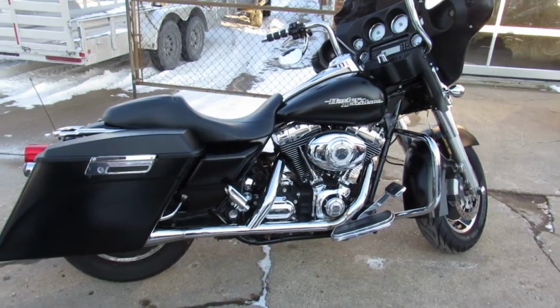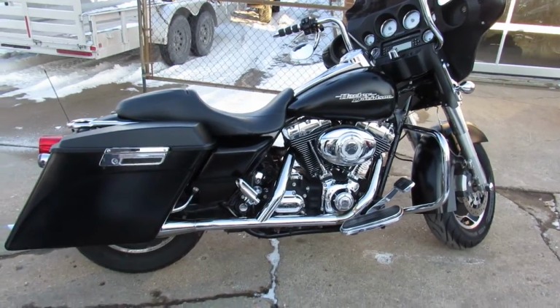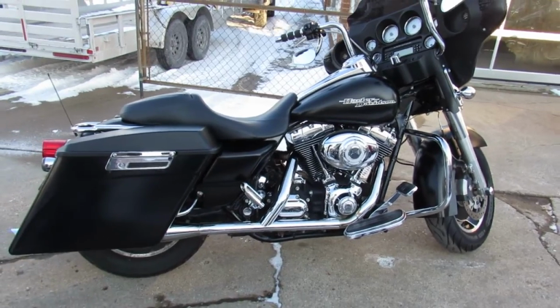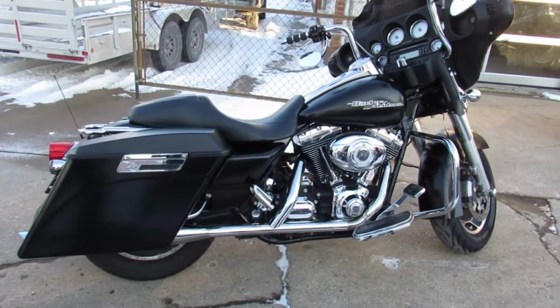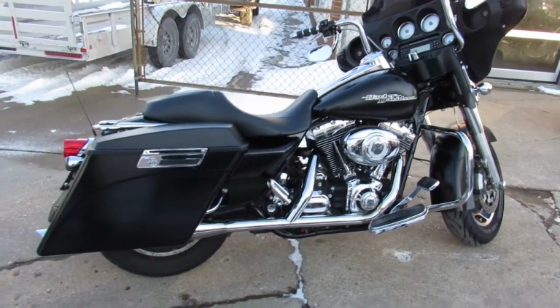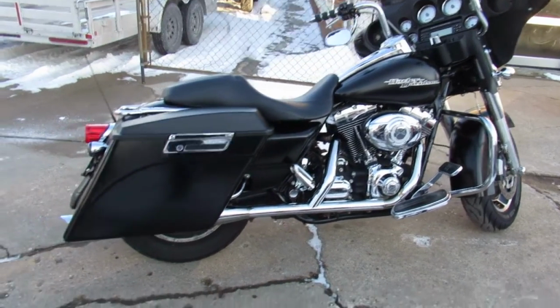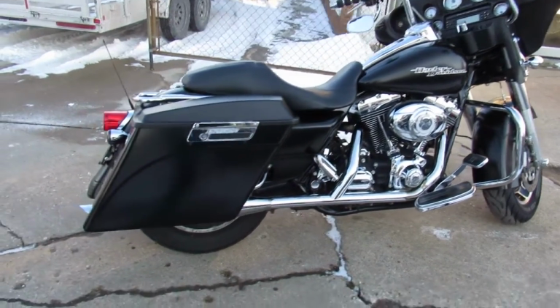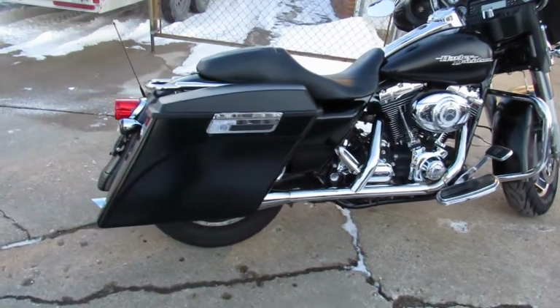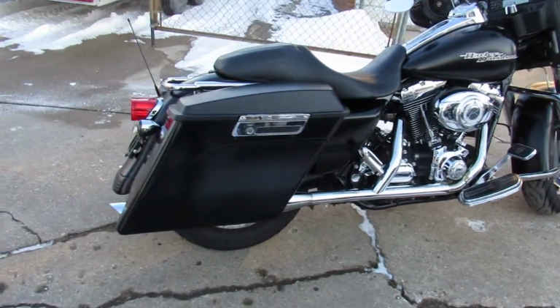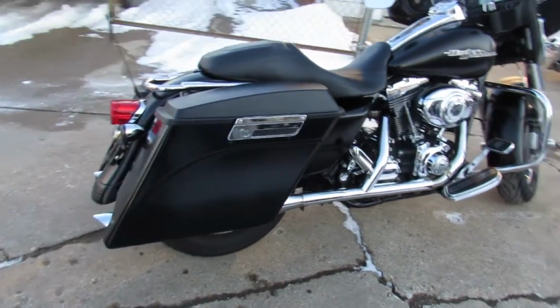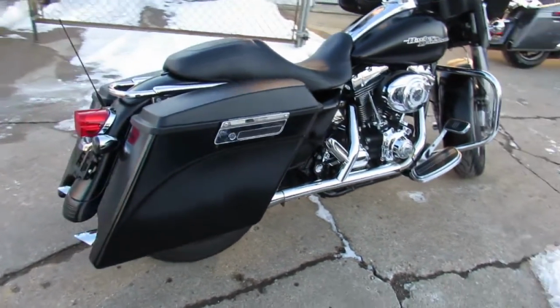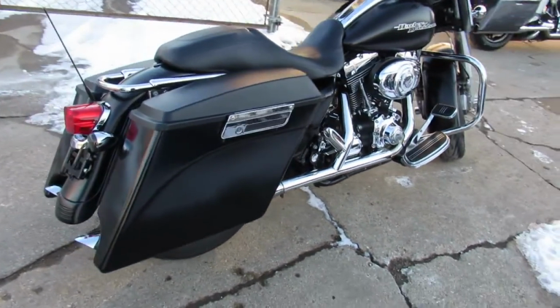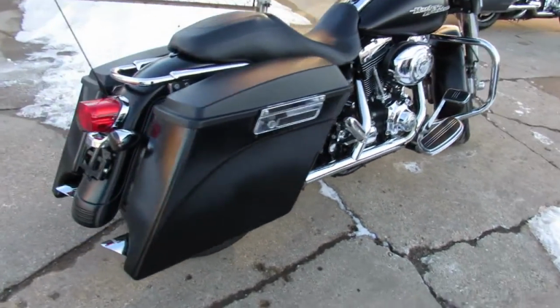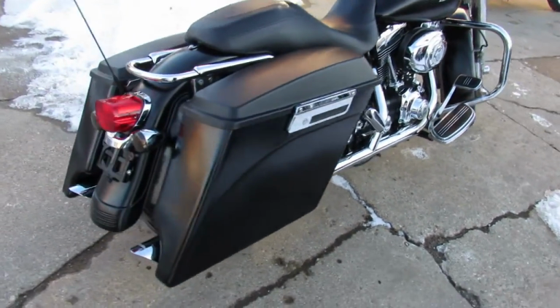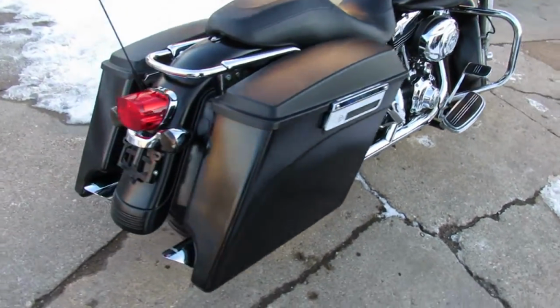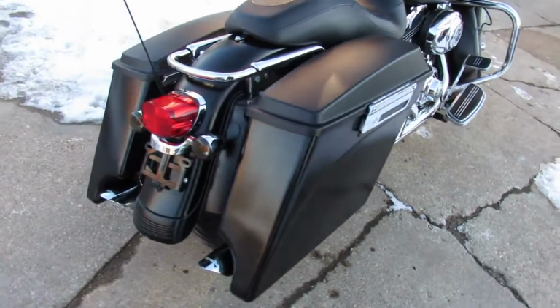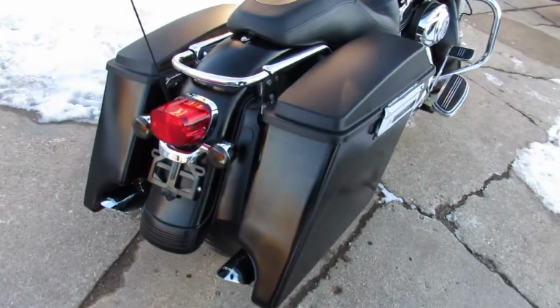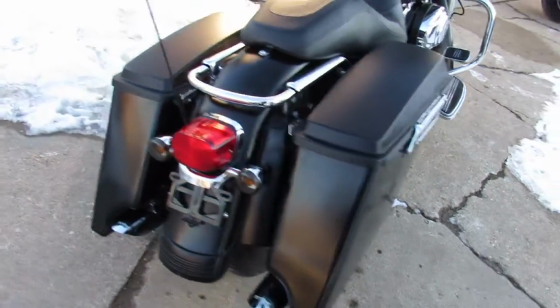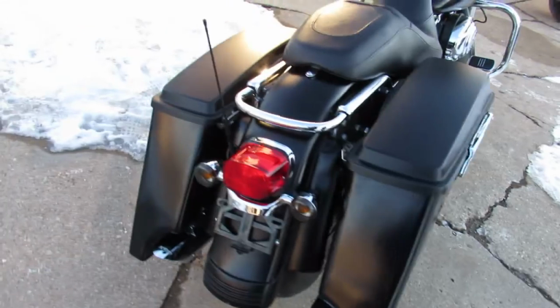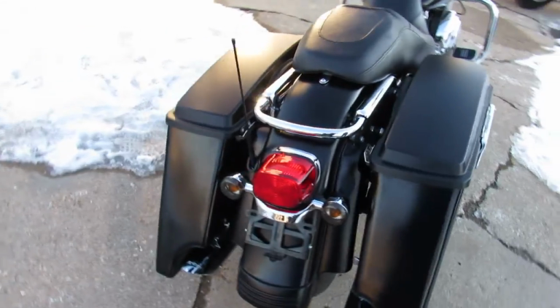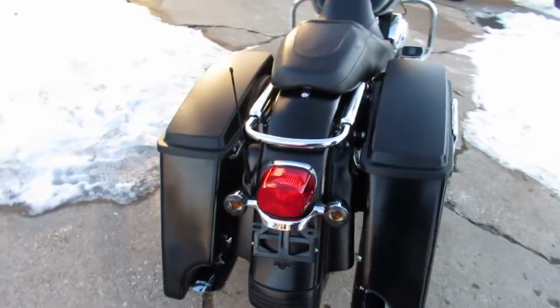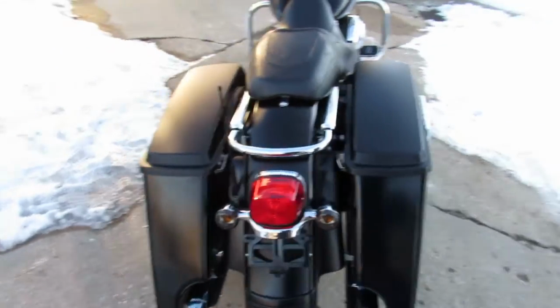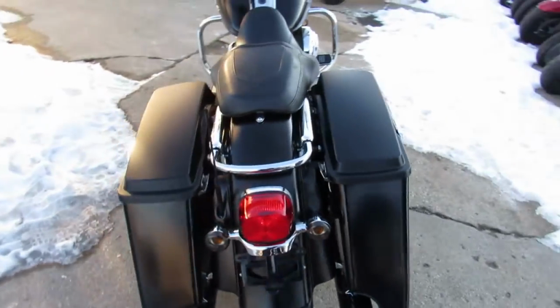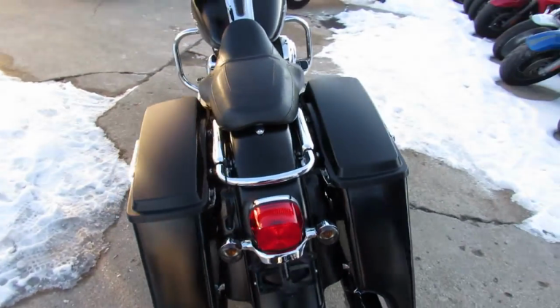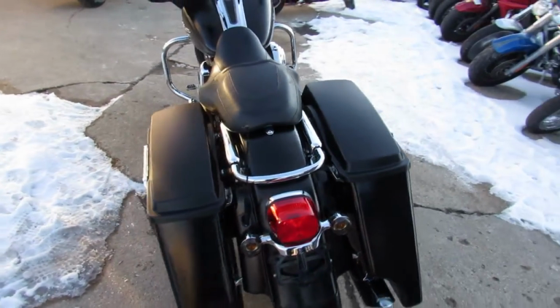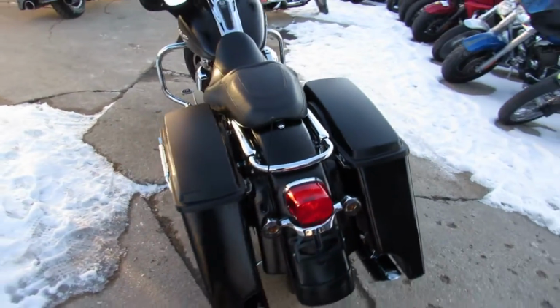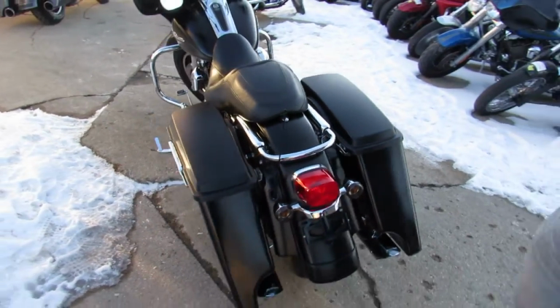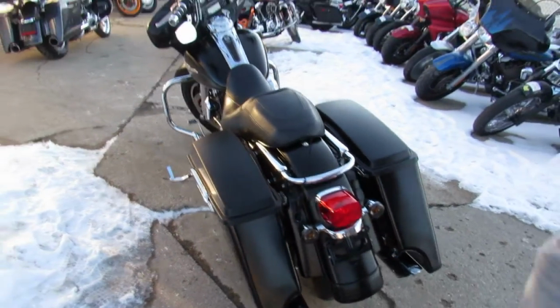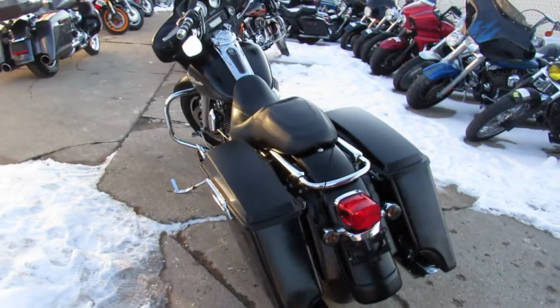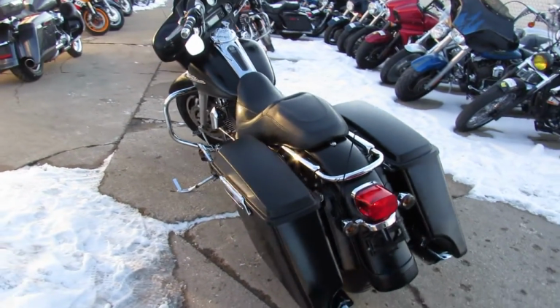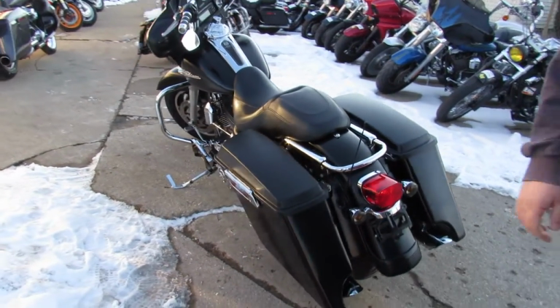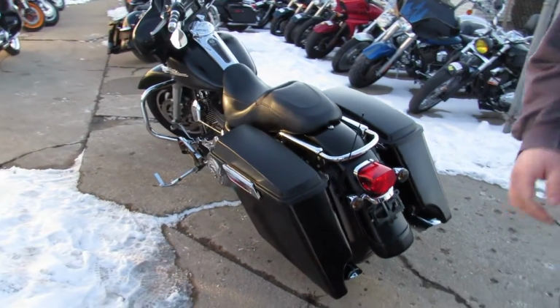Hey guys, ApprovalPowerSports.com here. Just got this Street Glide in — this one comes in the black denim paint. Looks sharp, runs strong.